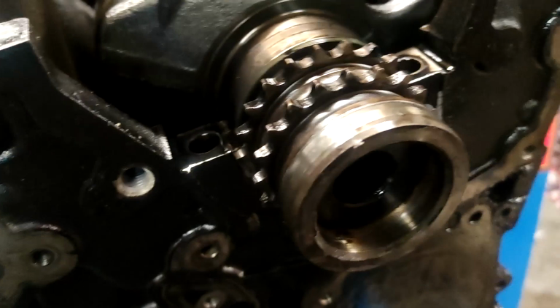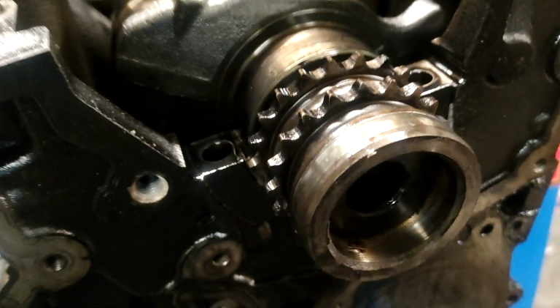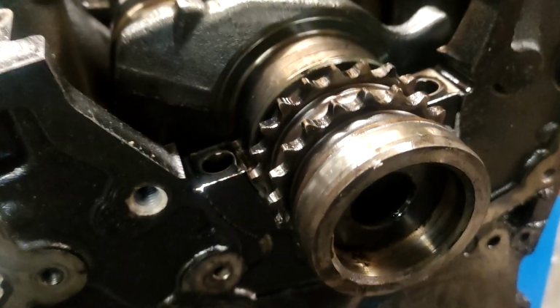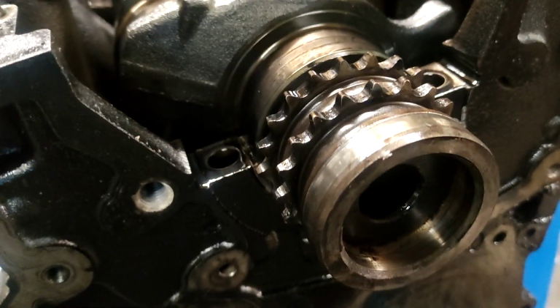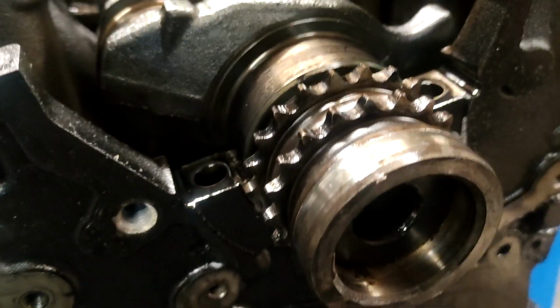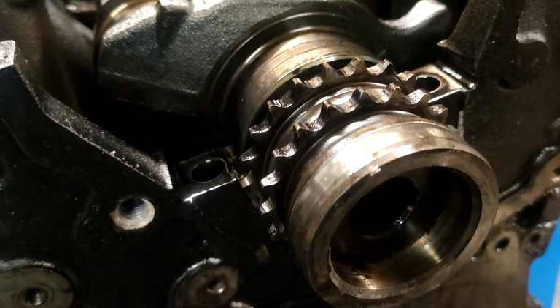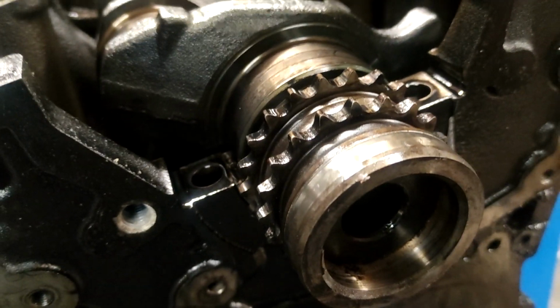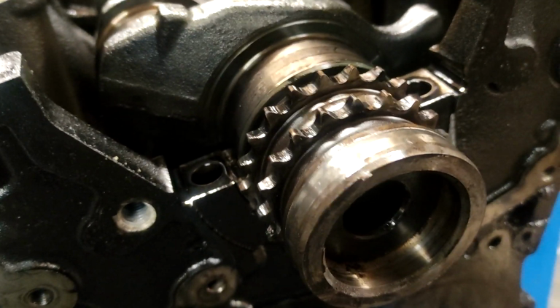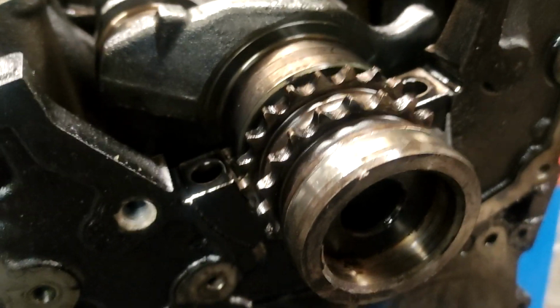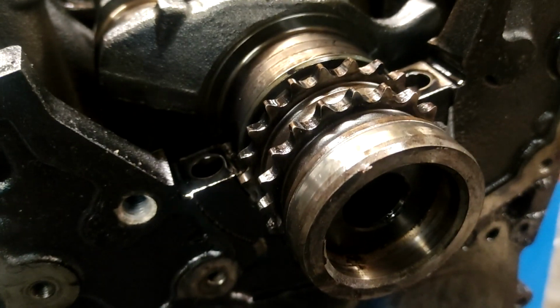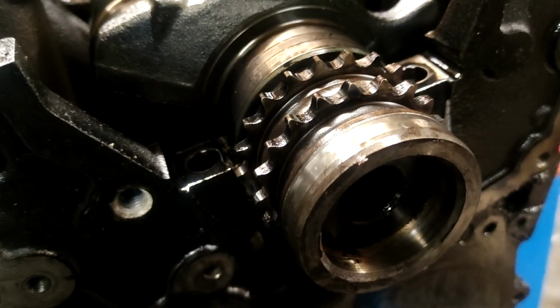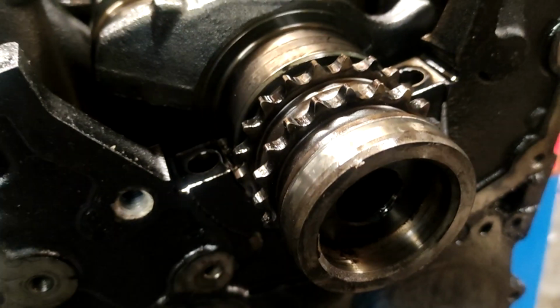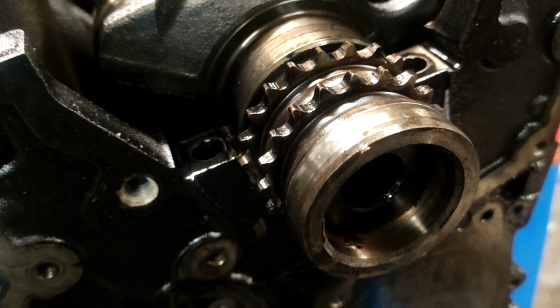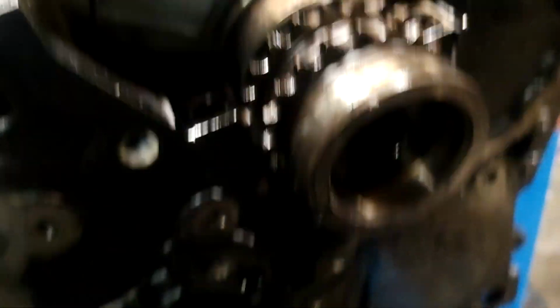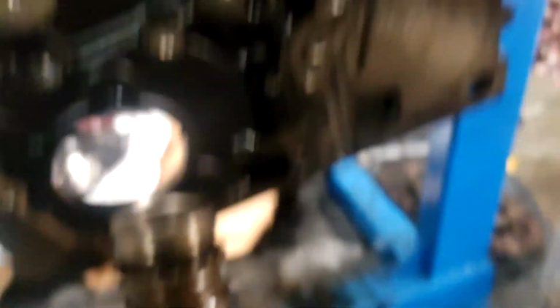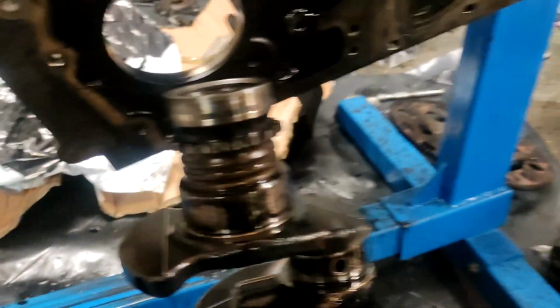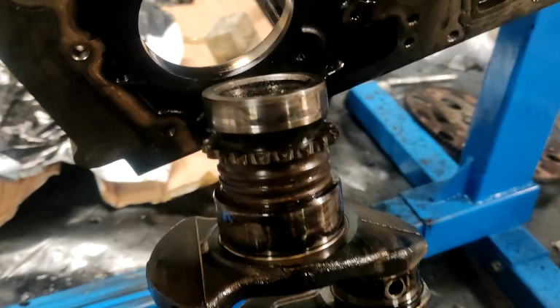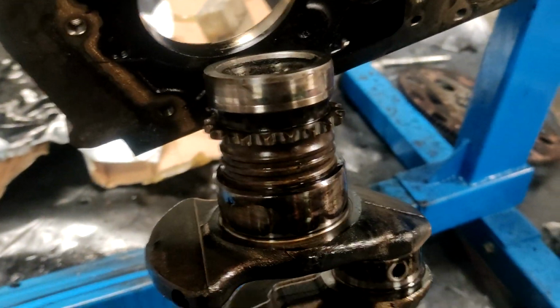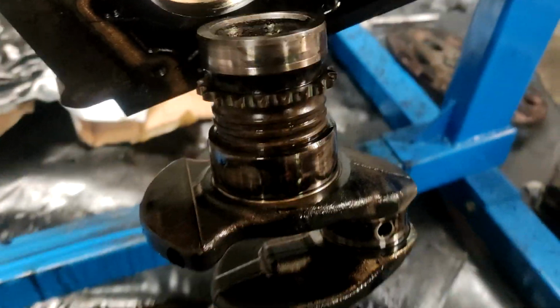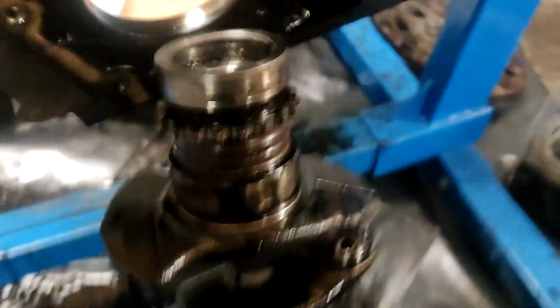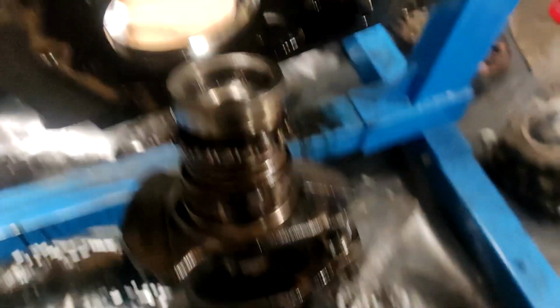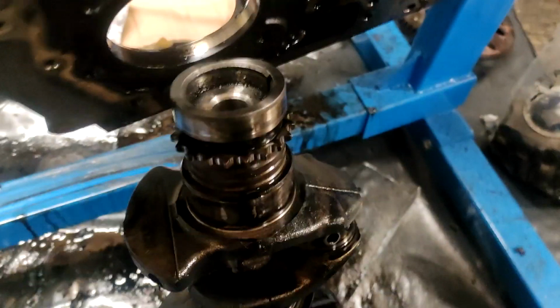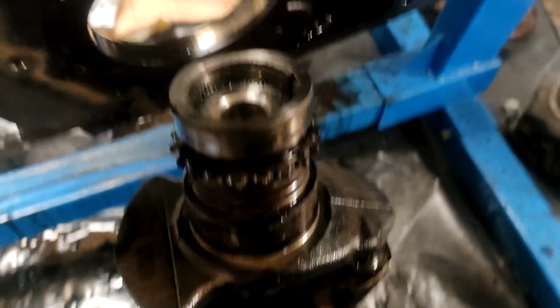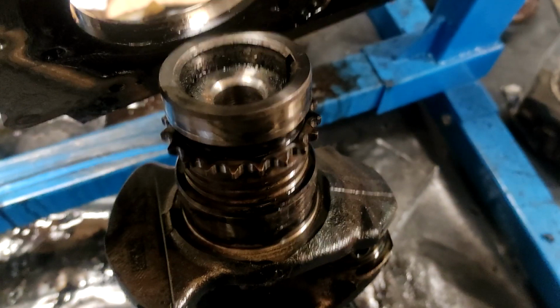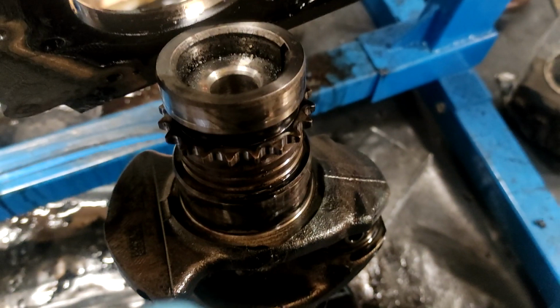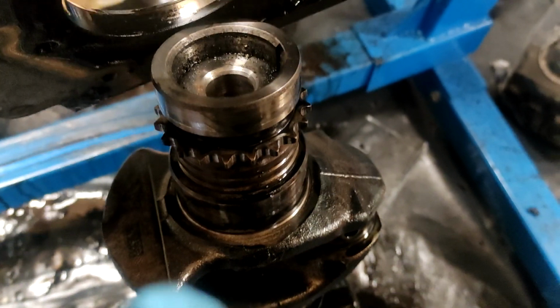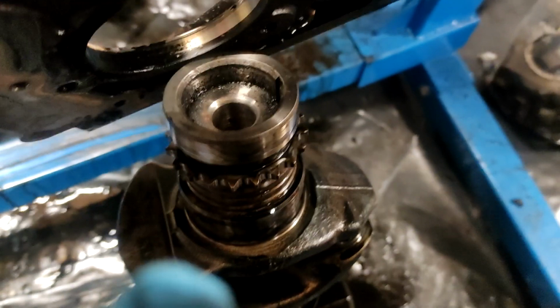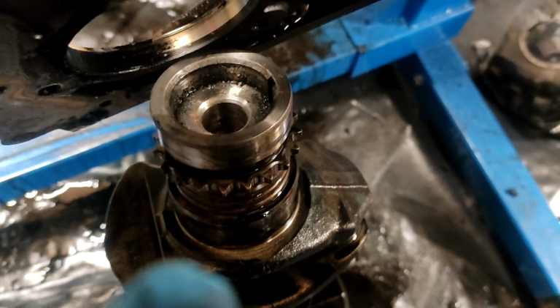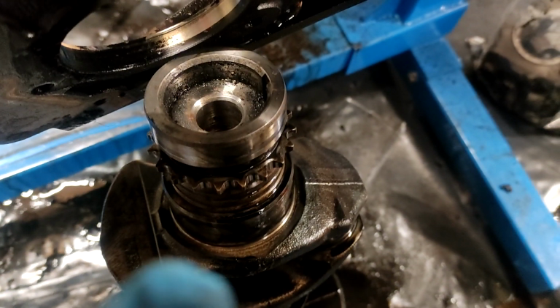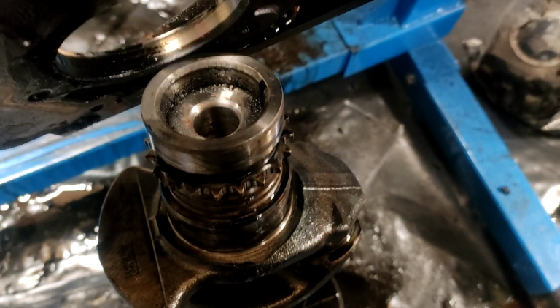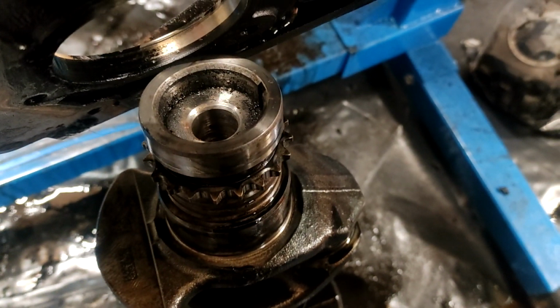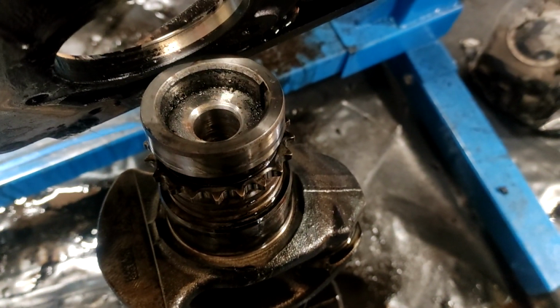Look at the teeth — what do you reckon on them teeth? Are they good or are they worn? This is the original. Let's see if I can get the teeth in shot. Just about.